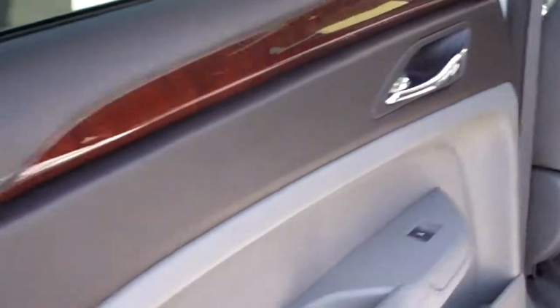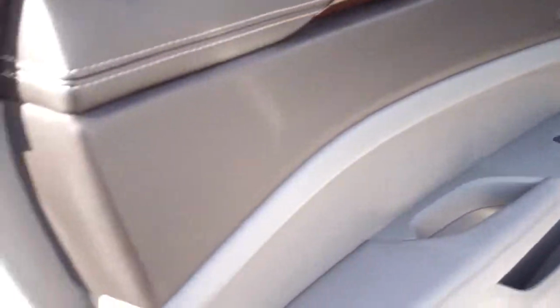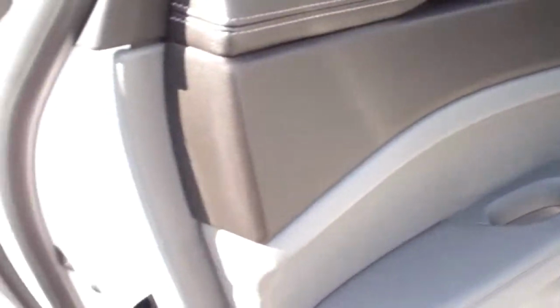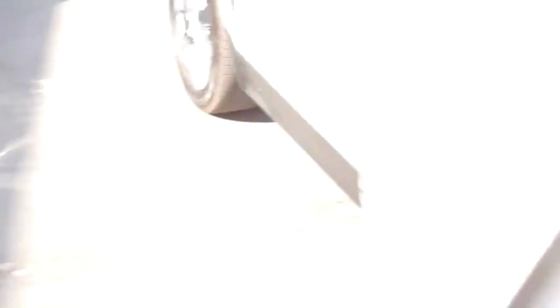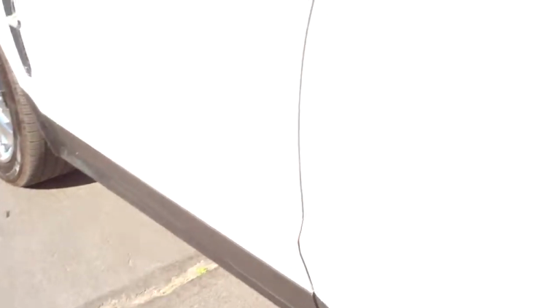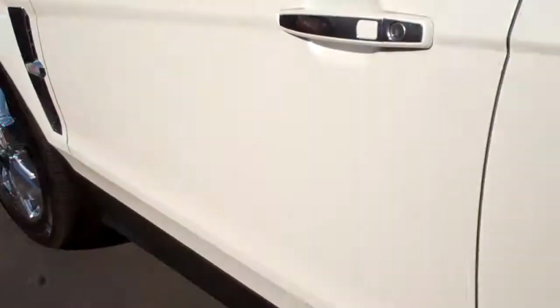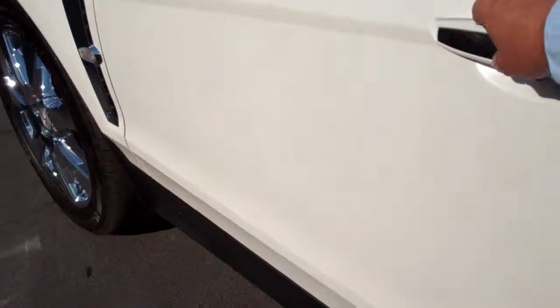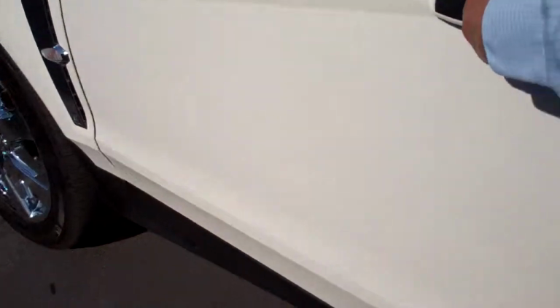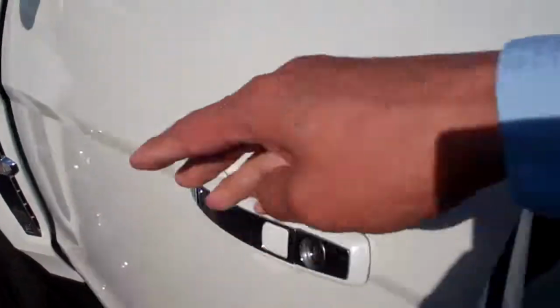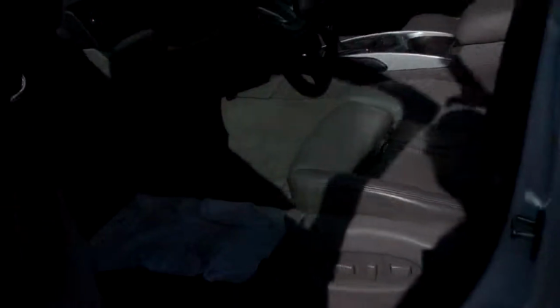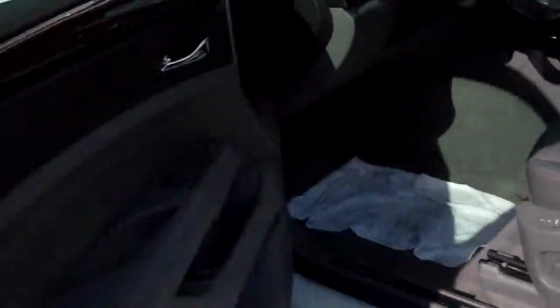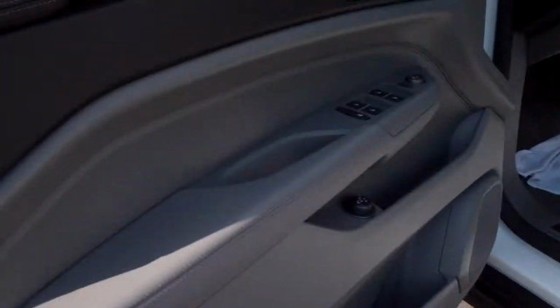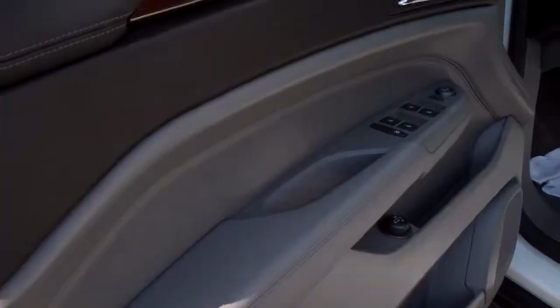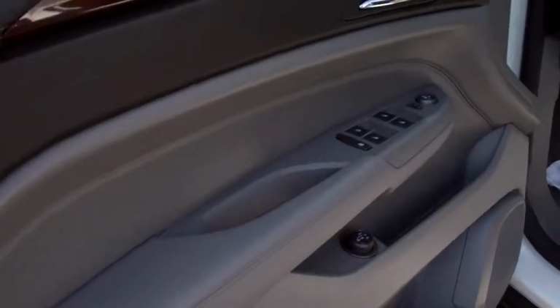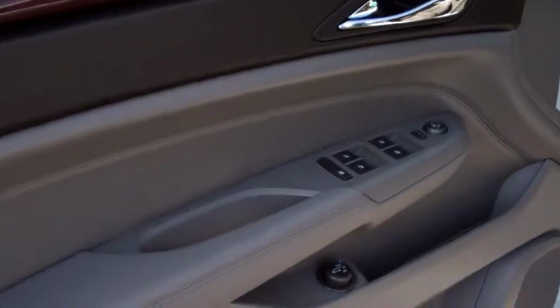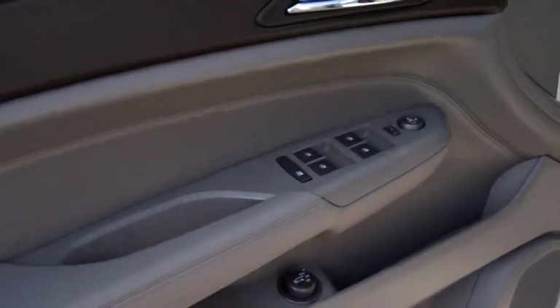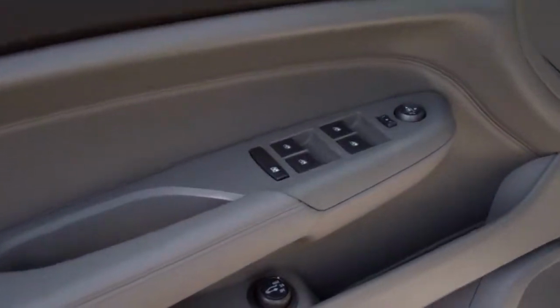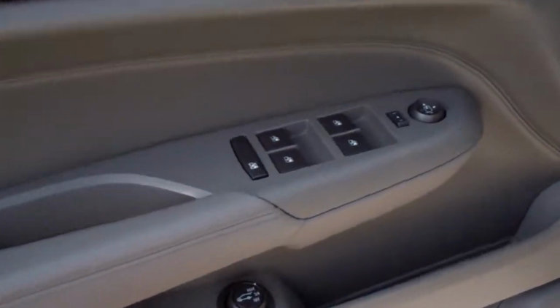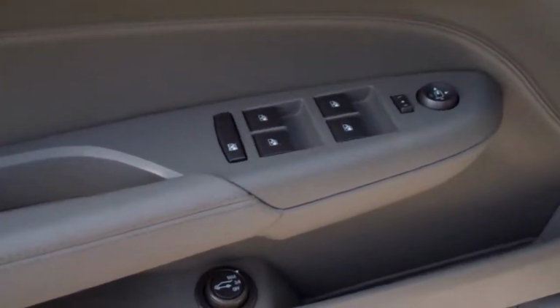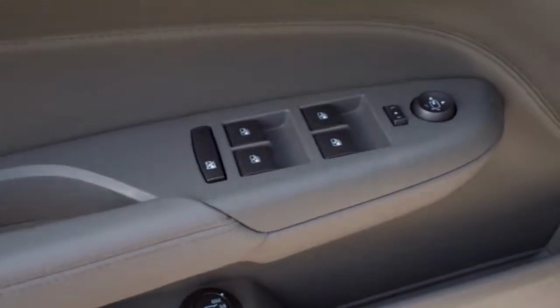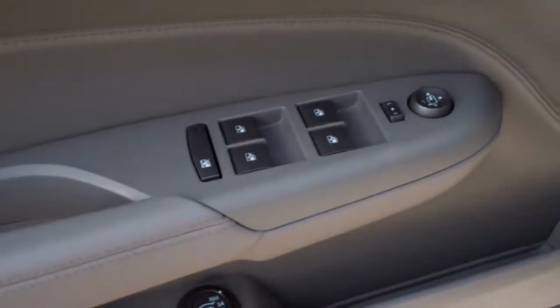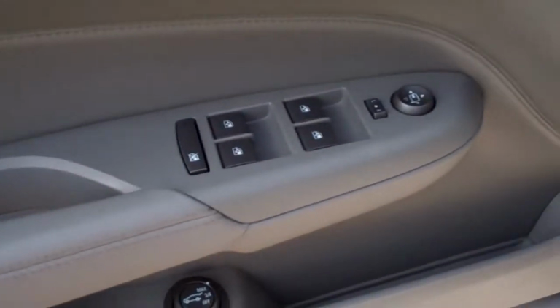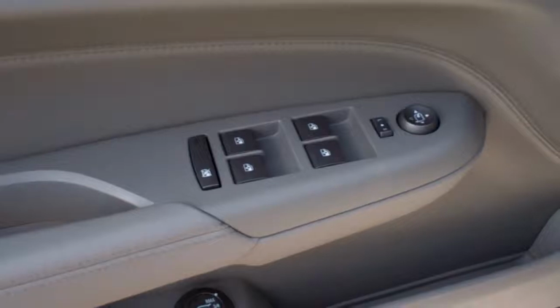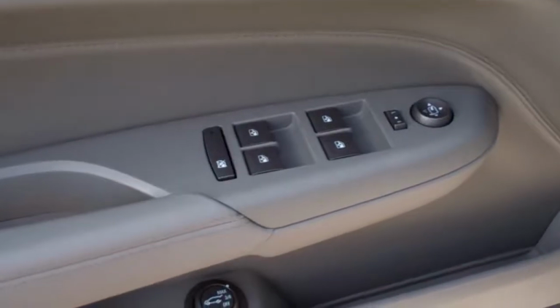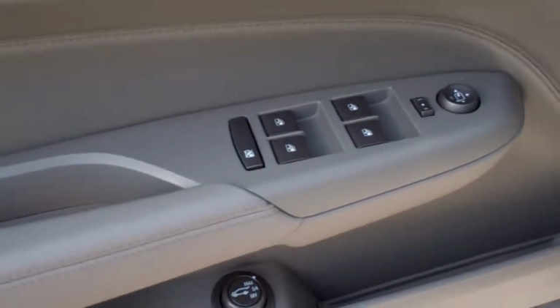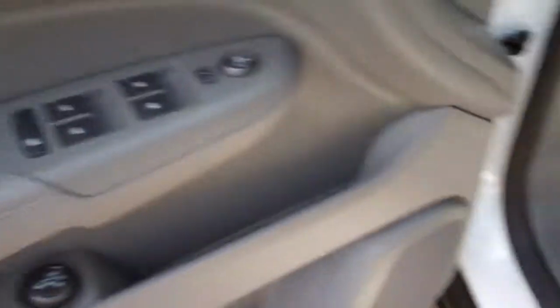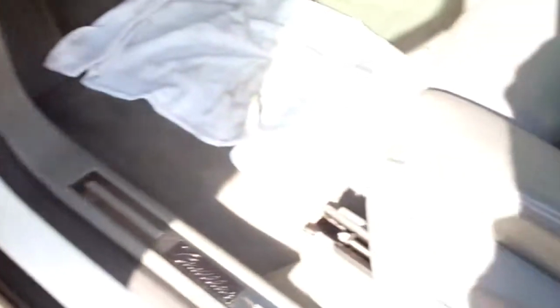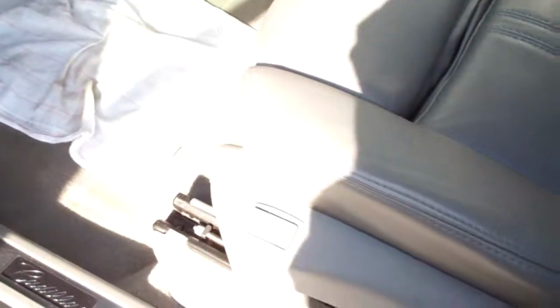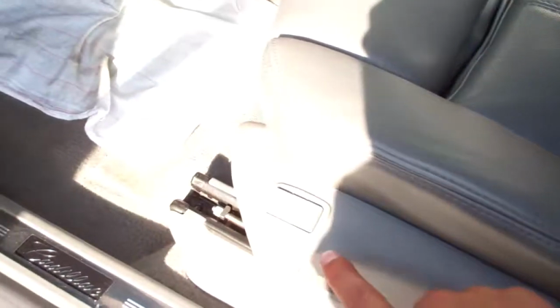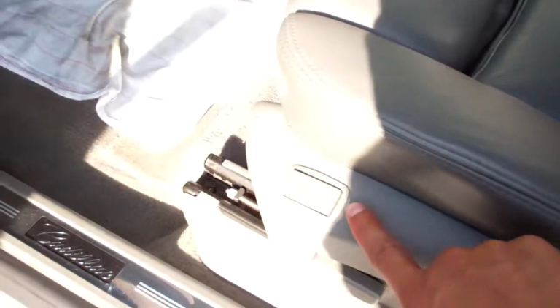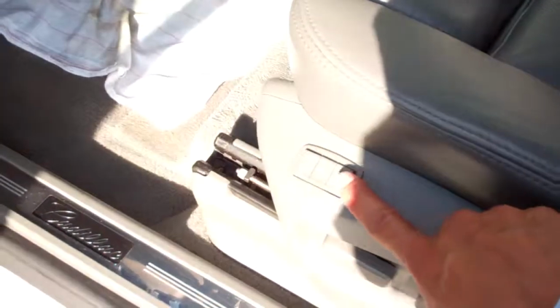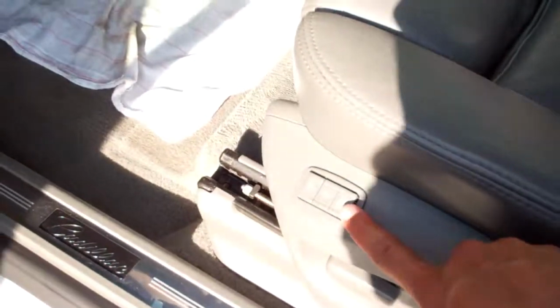Beautiful wood trim. Navigation, backup camera, all the things you'd expect. Power seats, power windows, memory positions for two people.